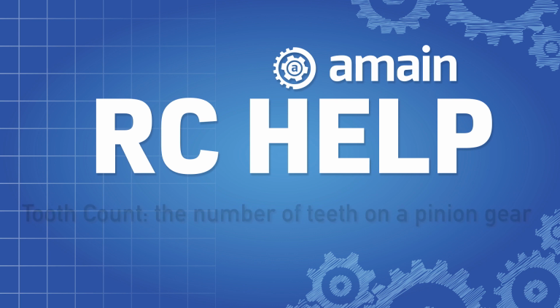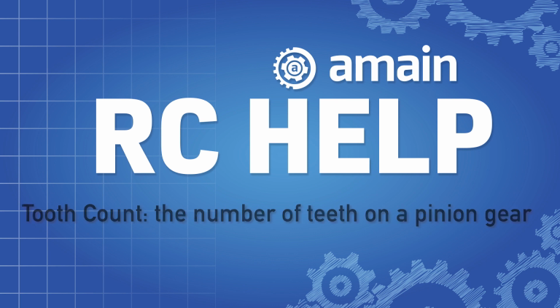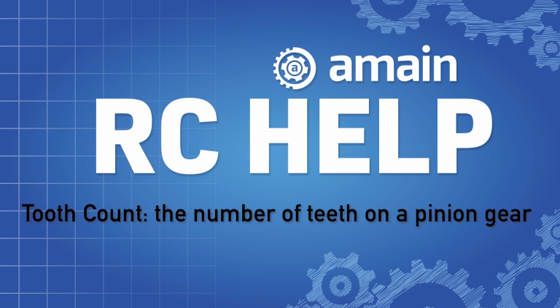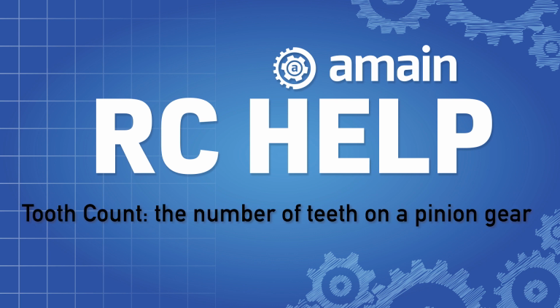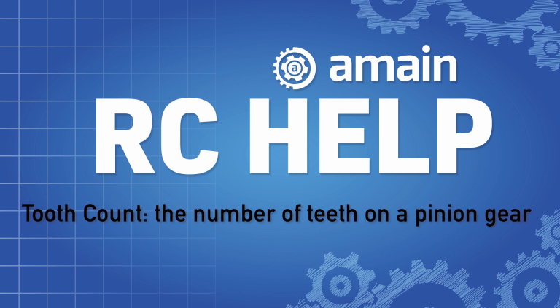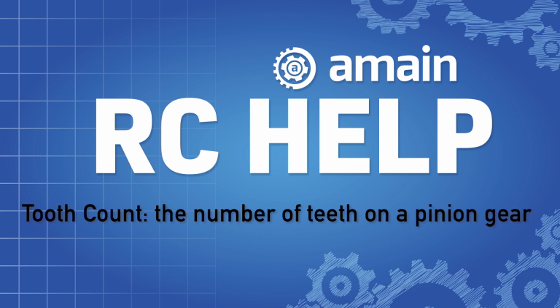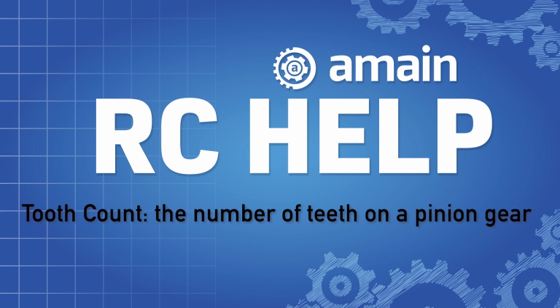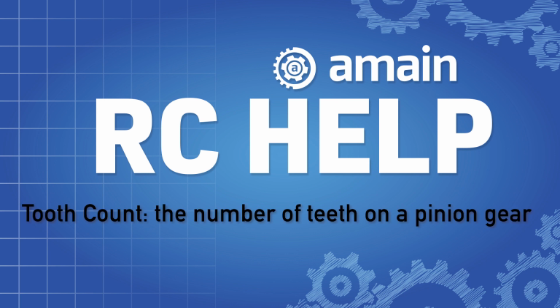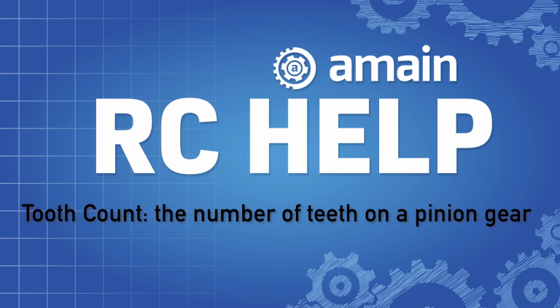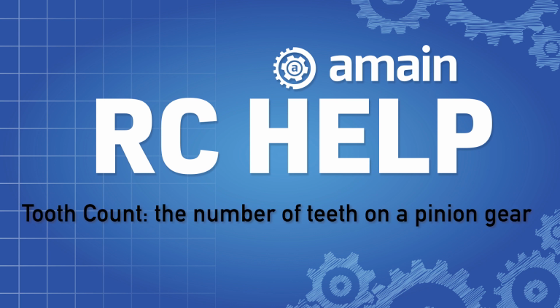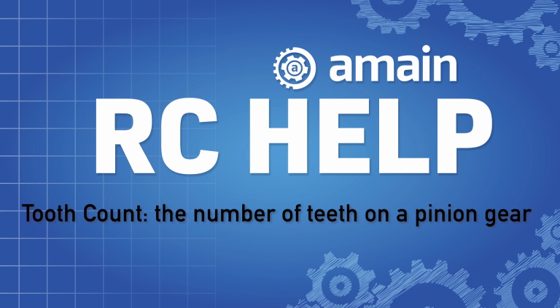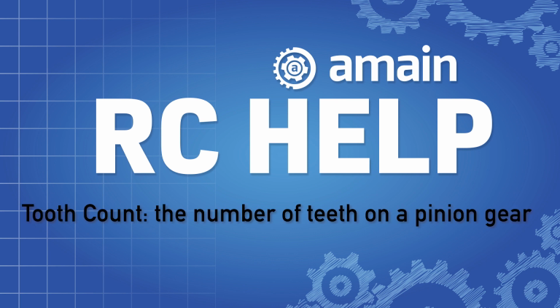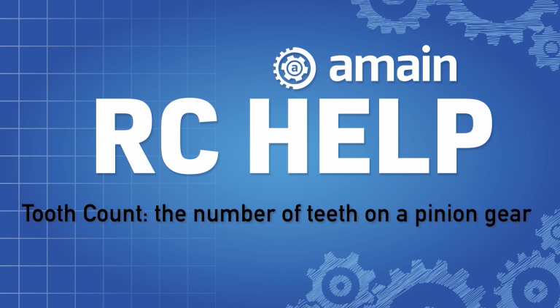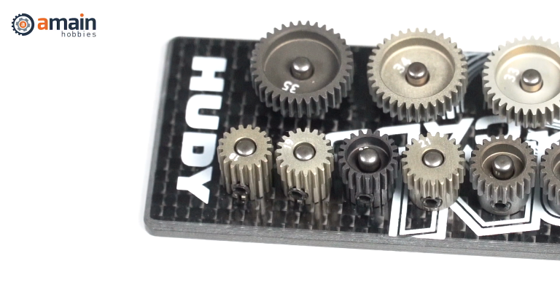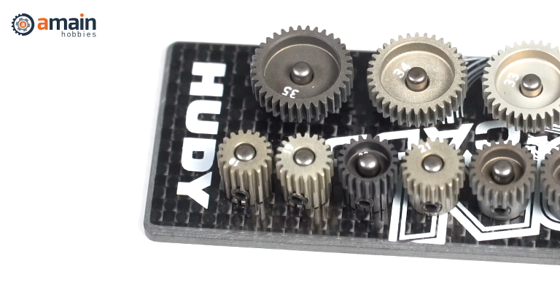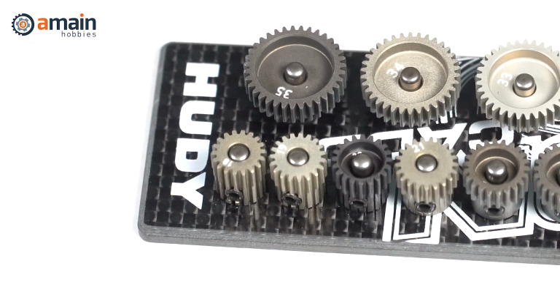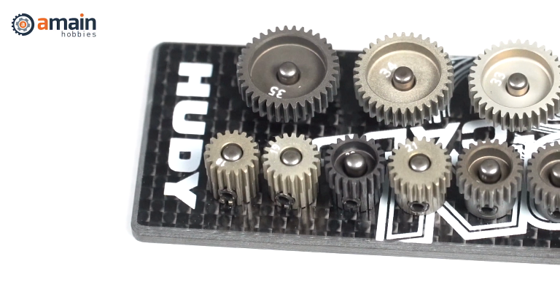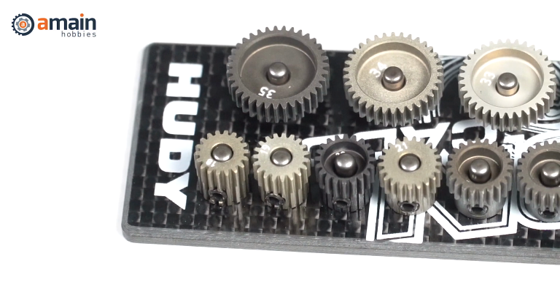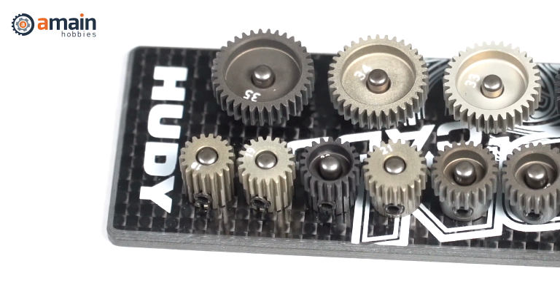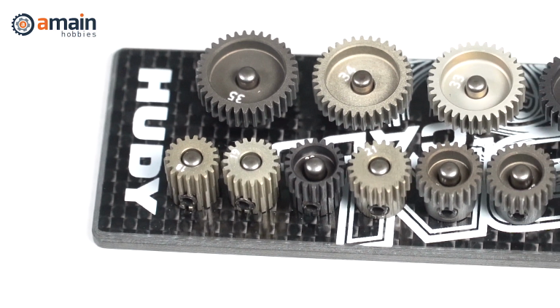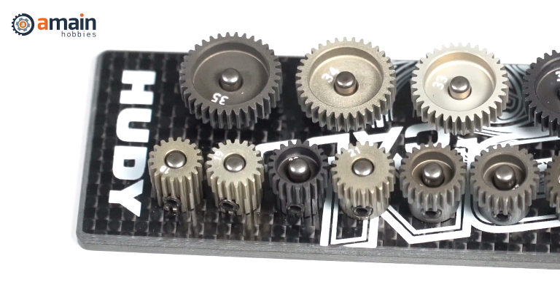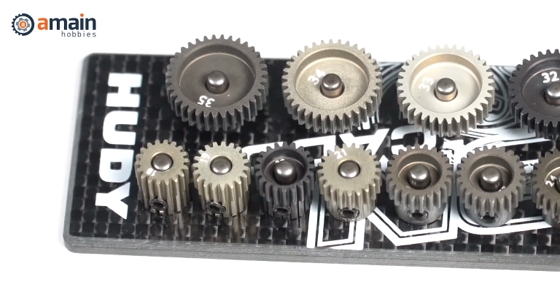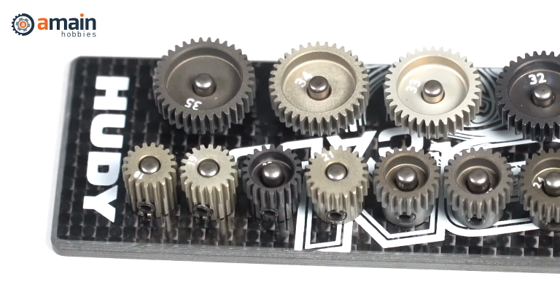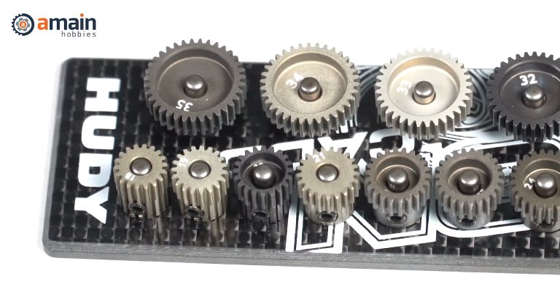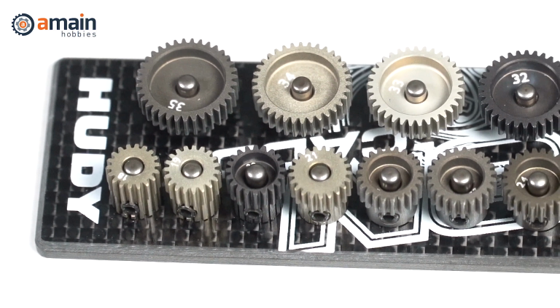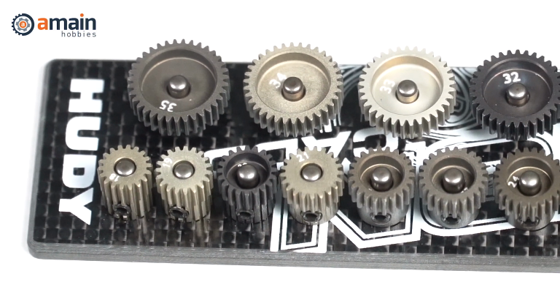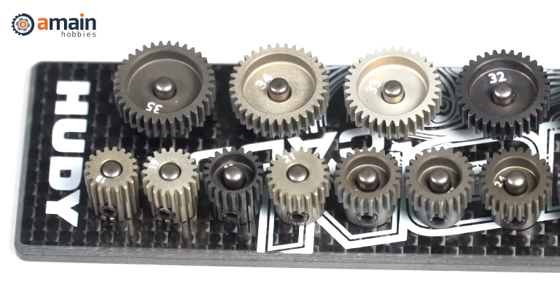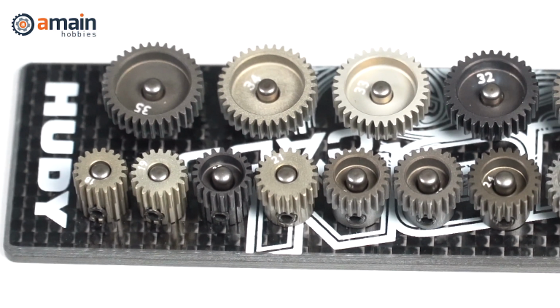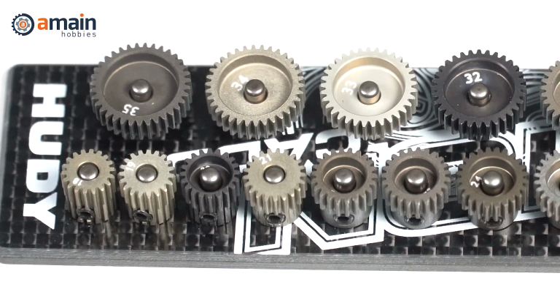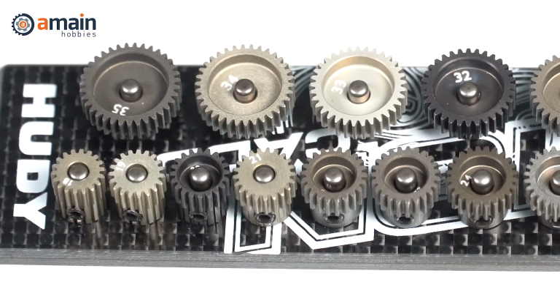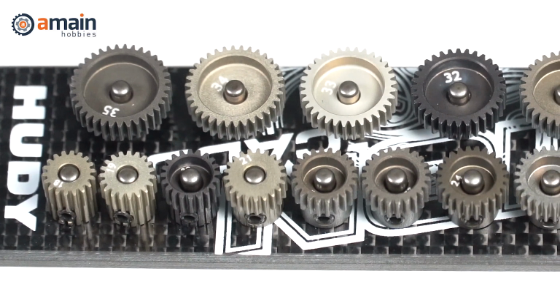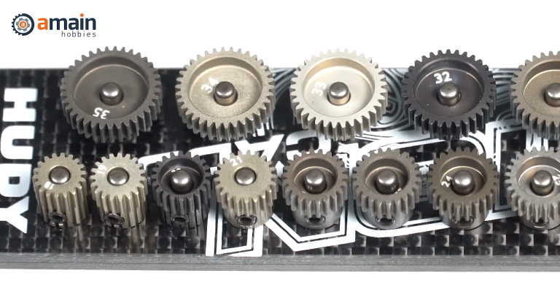The tooth count is just the number of teeth present on a pinion gear. Pinion gears are offered in a large variety of tooth counts, often with a spread from 10 teeth all the way up to 40 teeth and beyond.